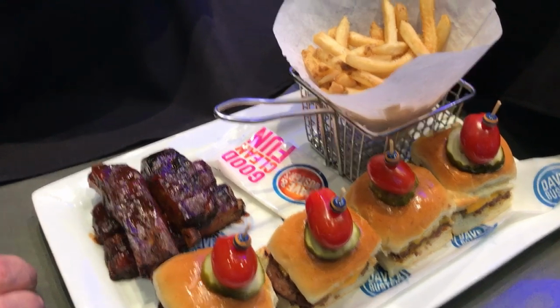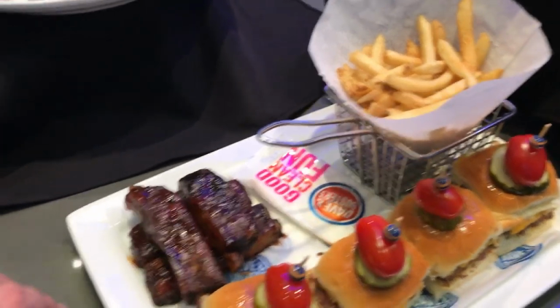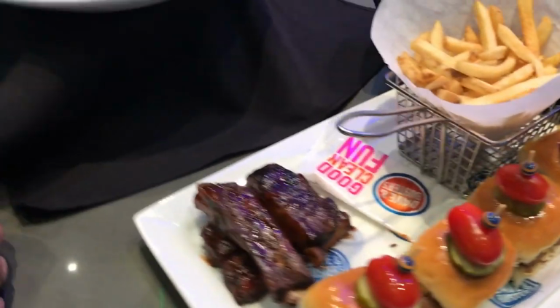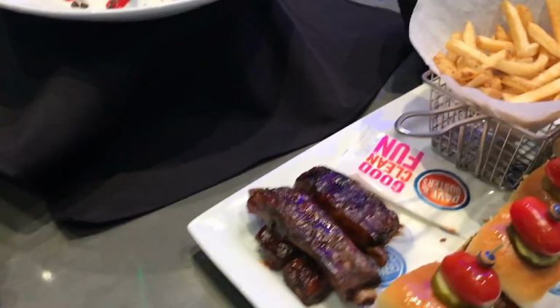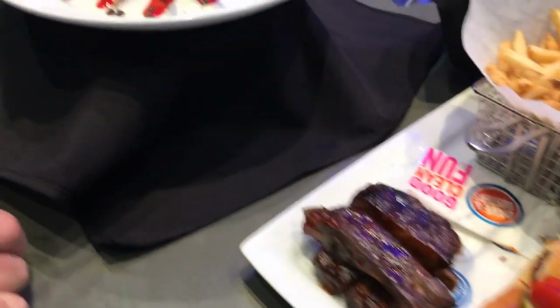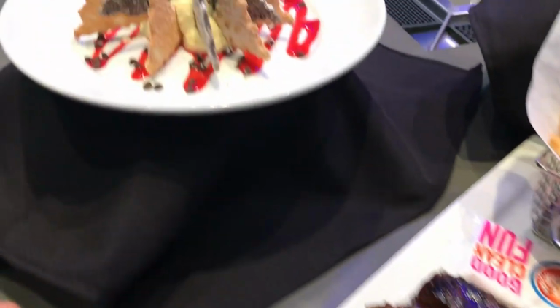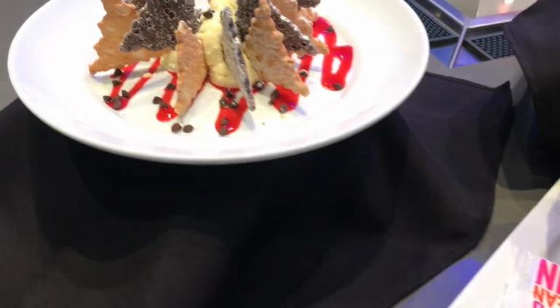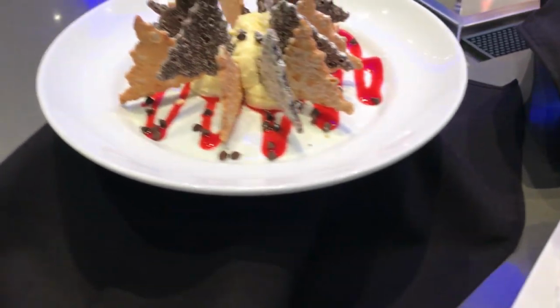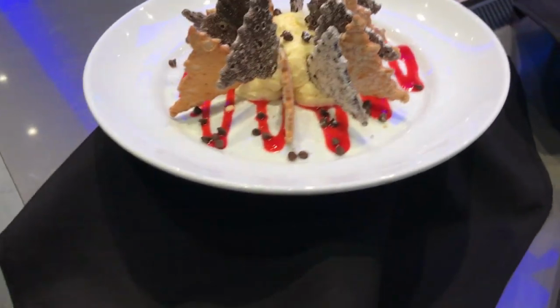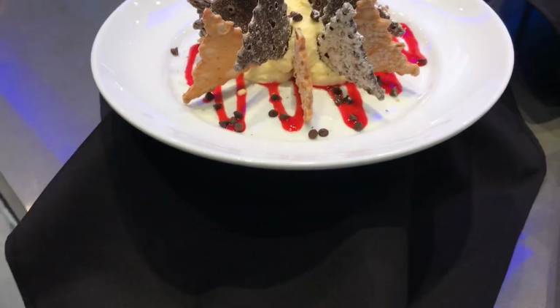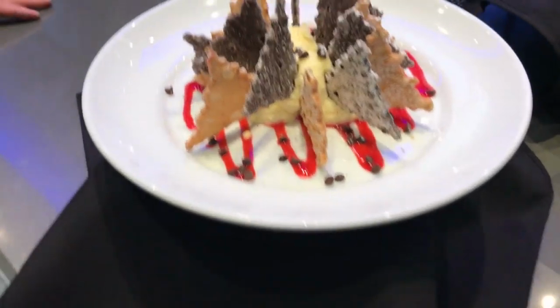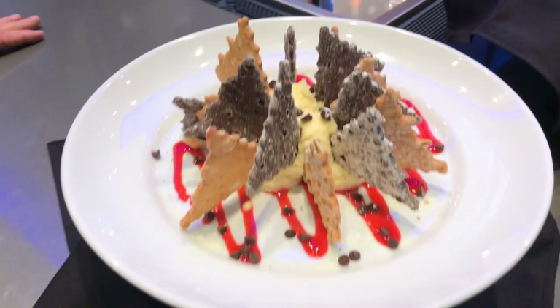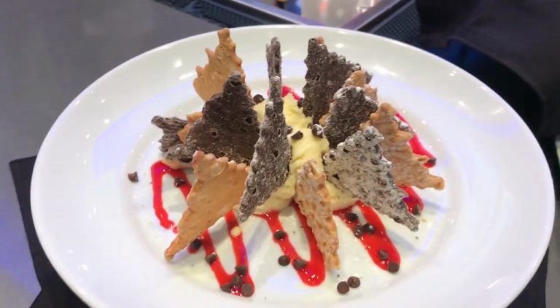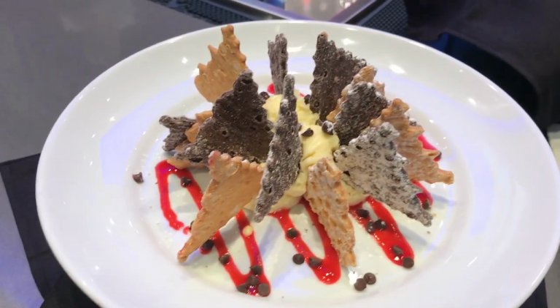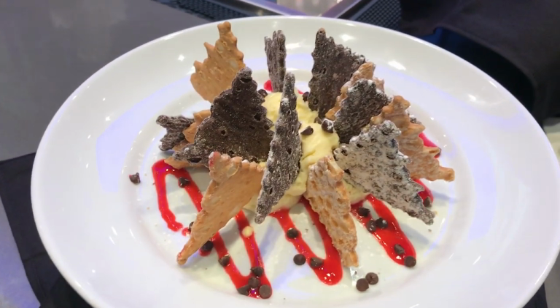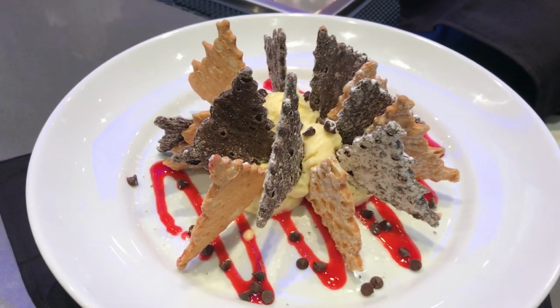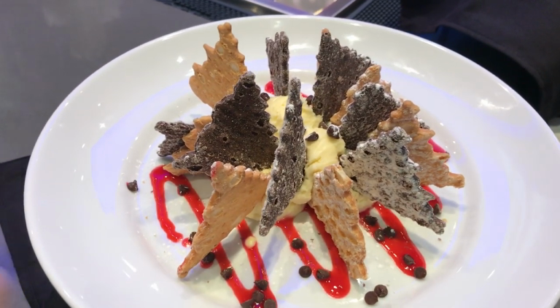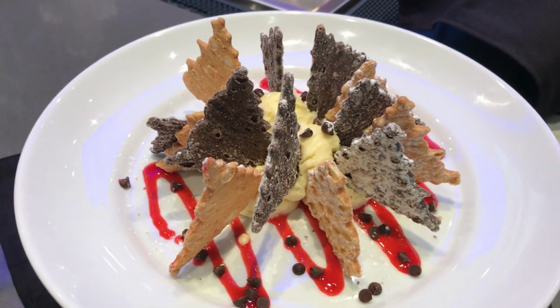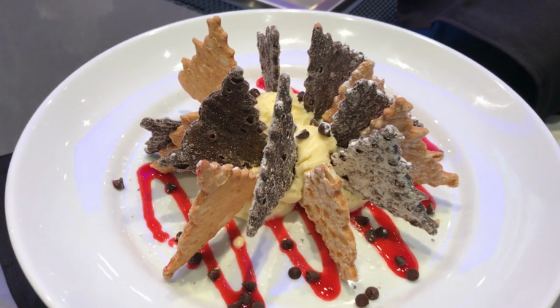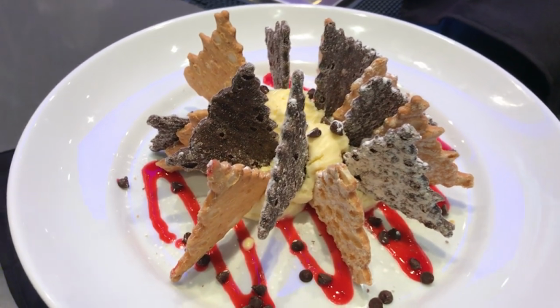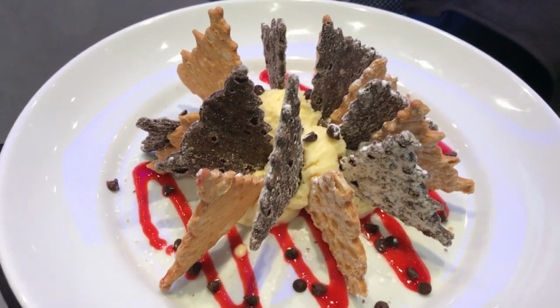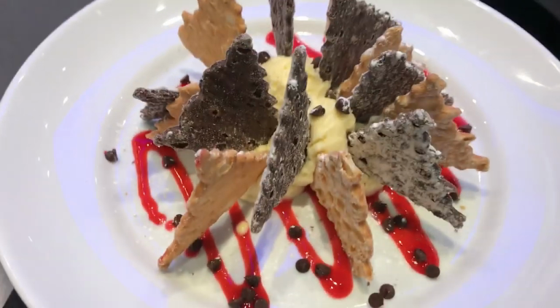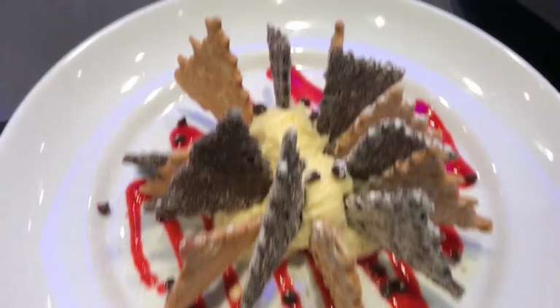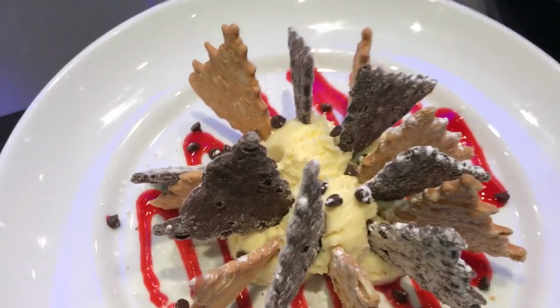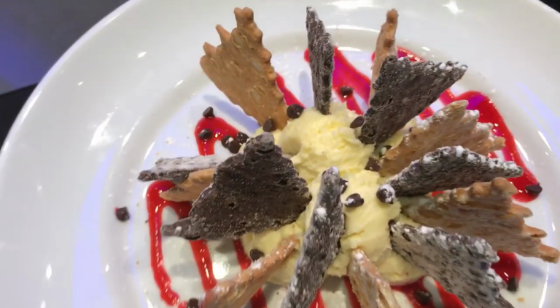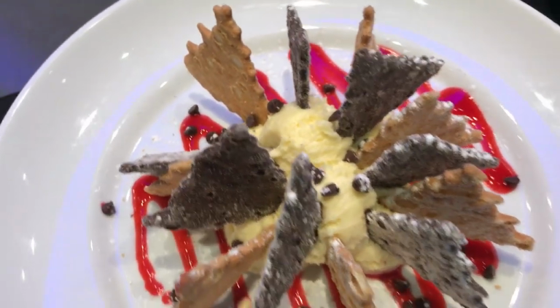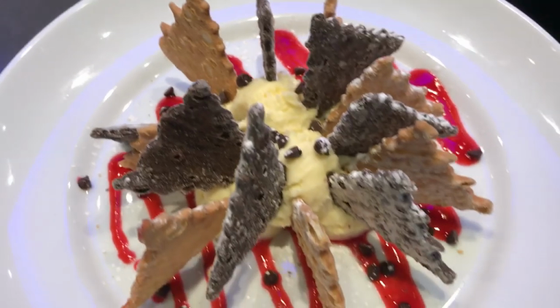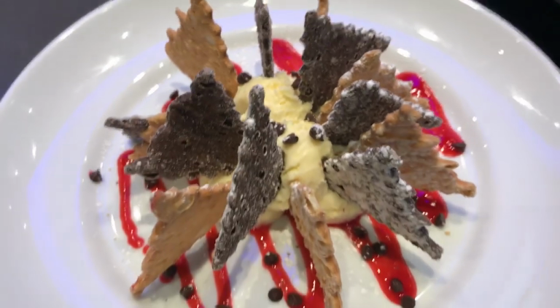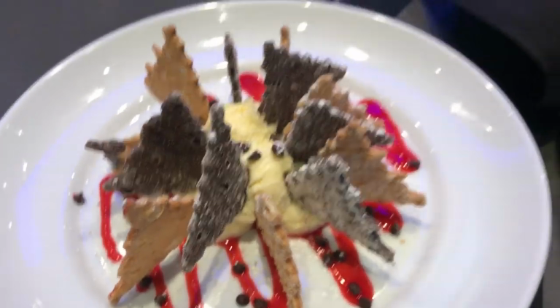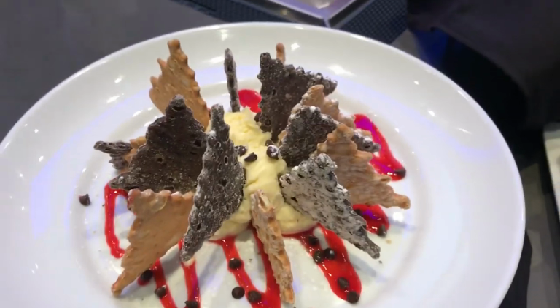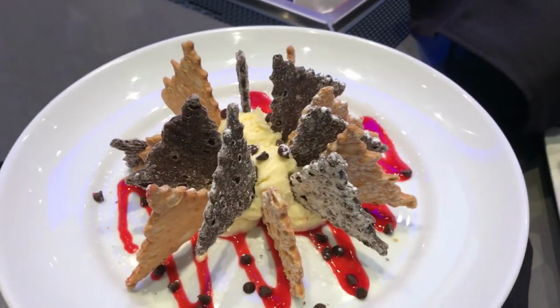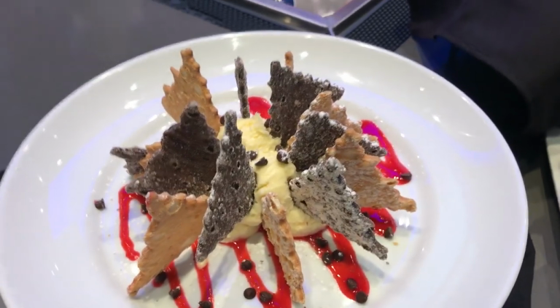And then our cheesecake — it's a different twist on it. It's cannoli pieces around a scoopable cheesecake. It's absolutely delicious.